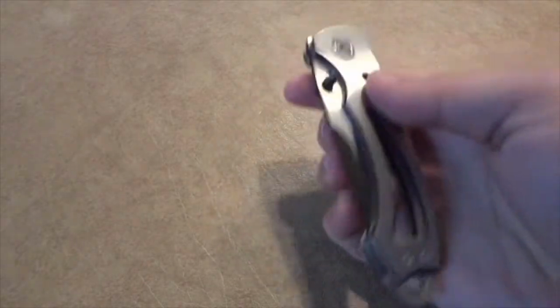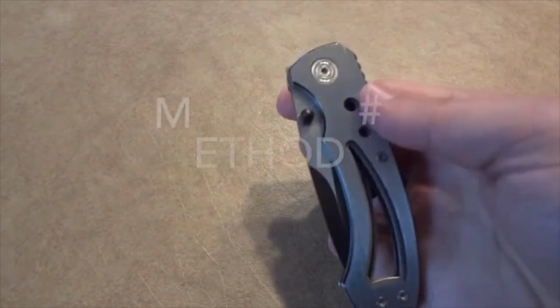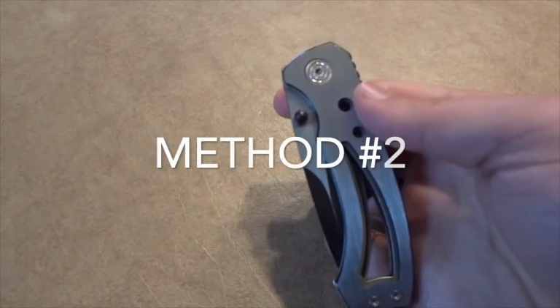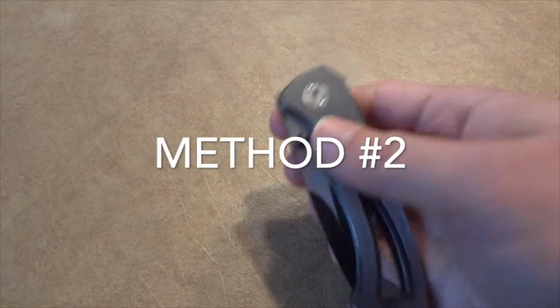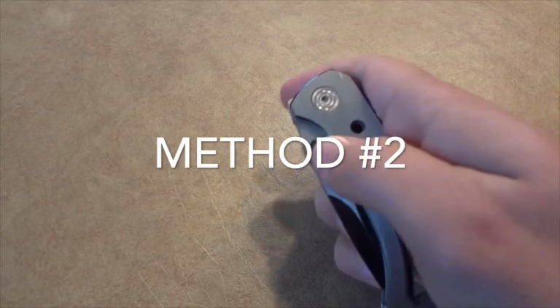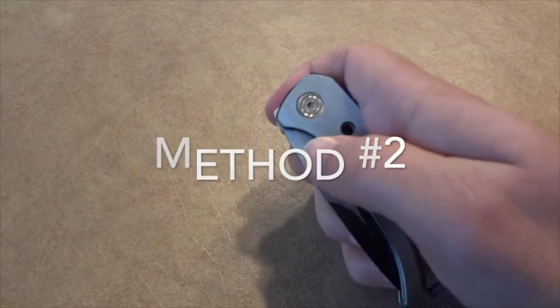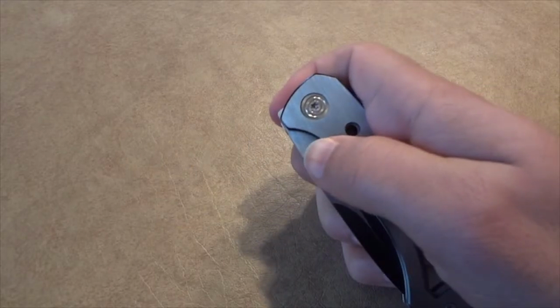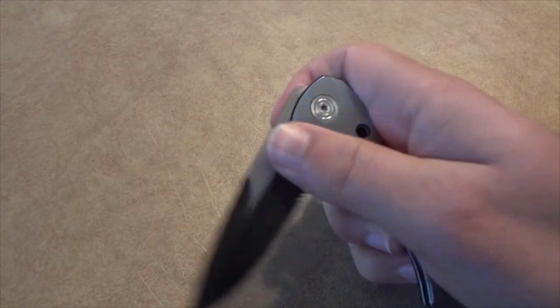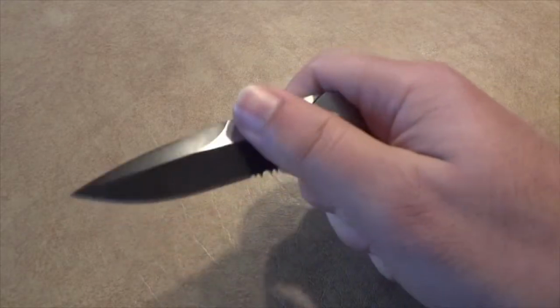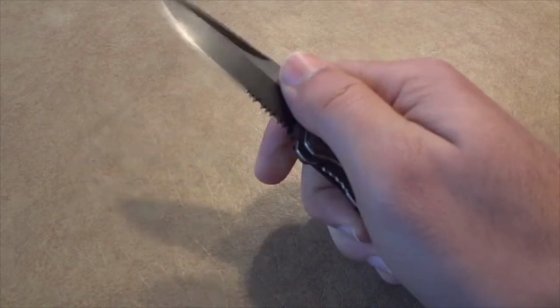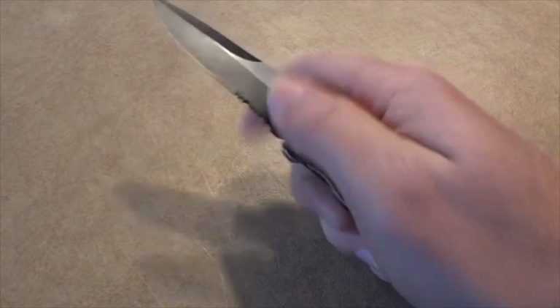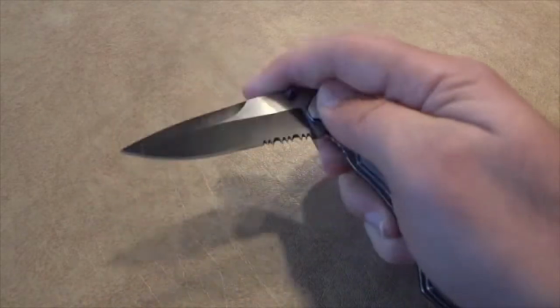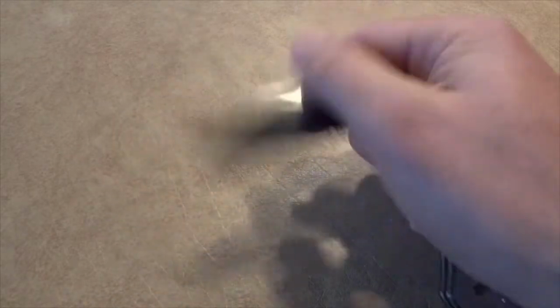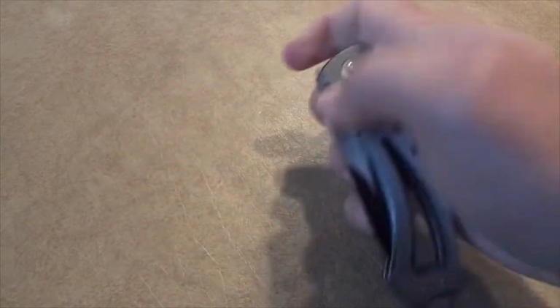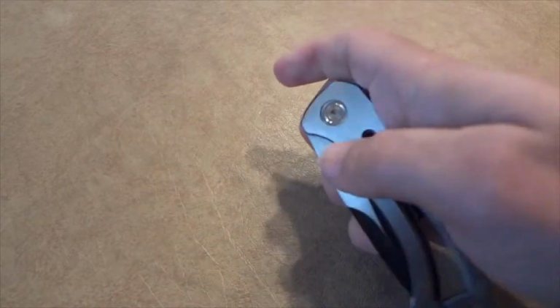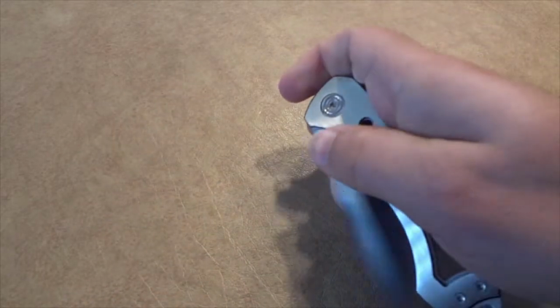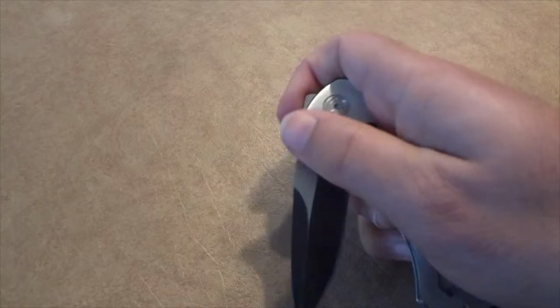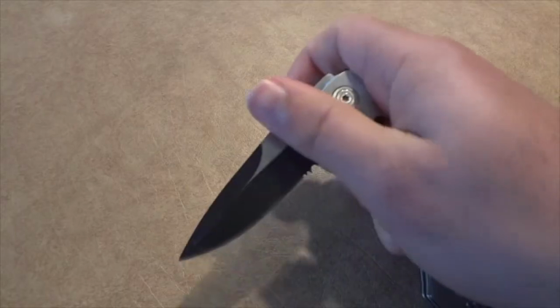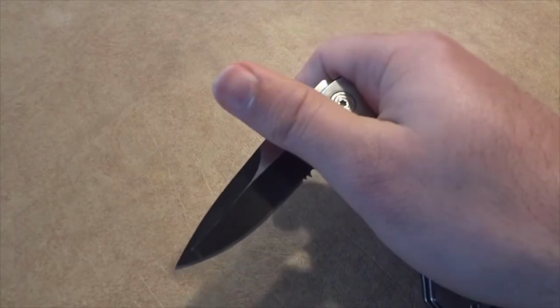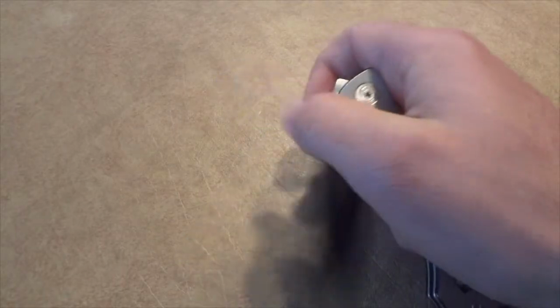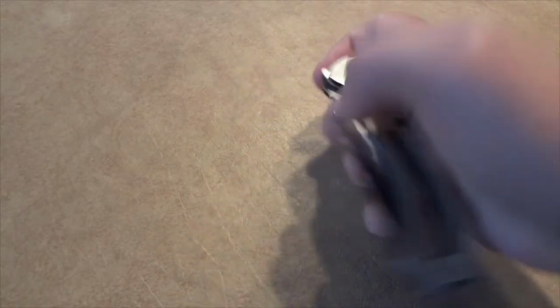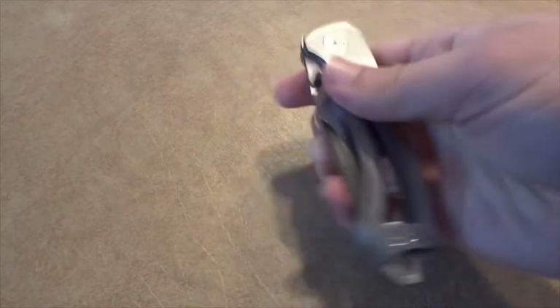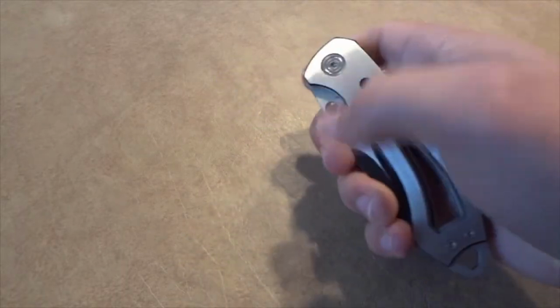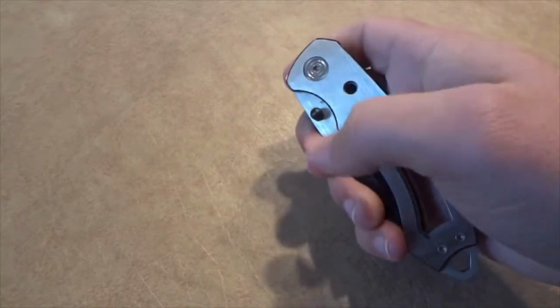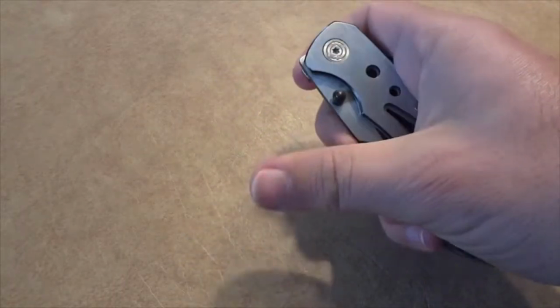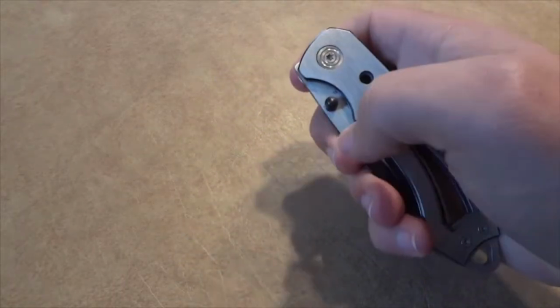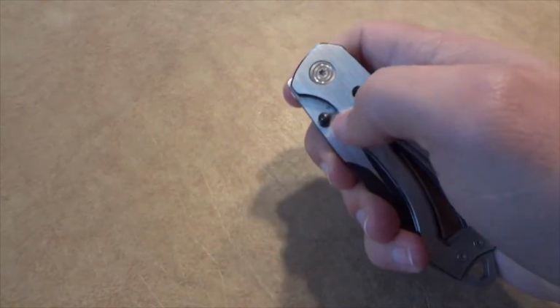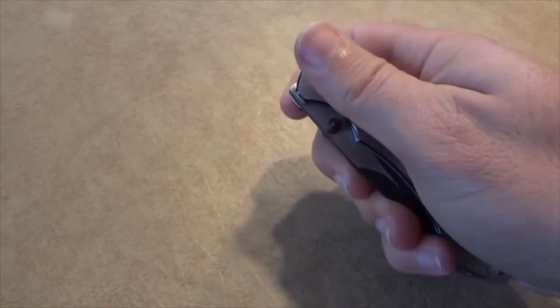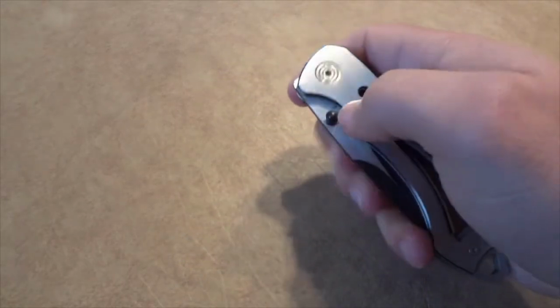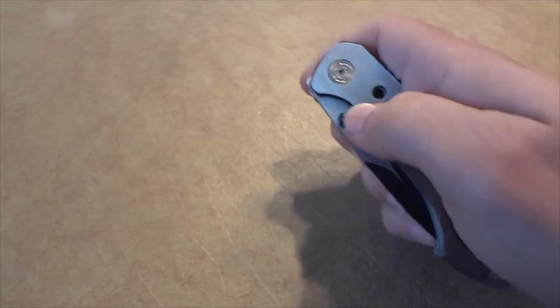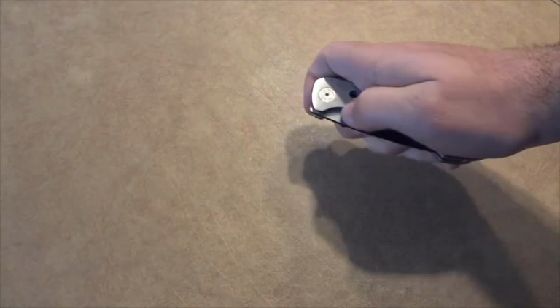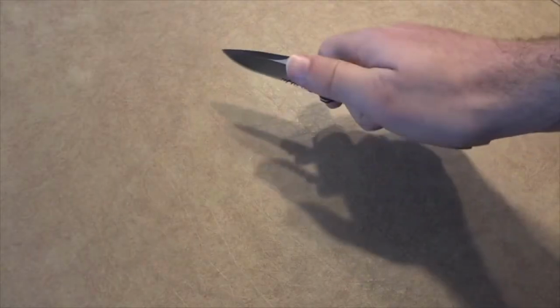Method two. You want to use just your thumb to flick open the knife. Flick at a 45 degree angle with a good amount of force. You can use the meat of your thumb or your nail to flick it open.